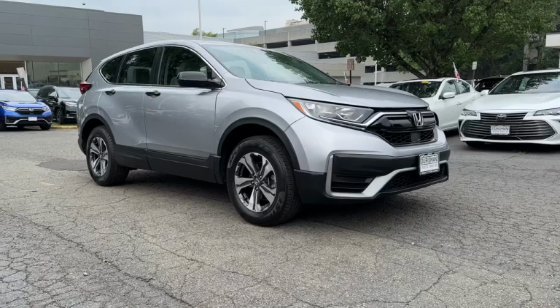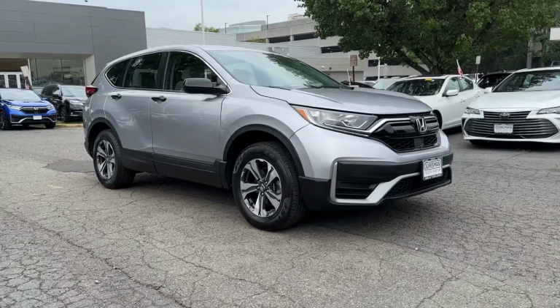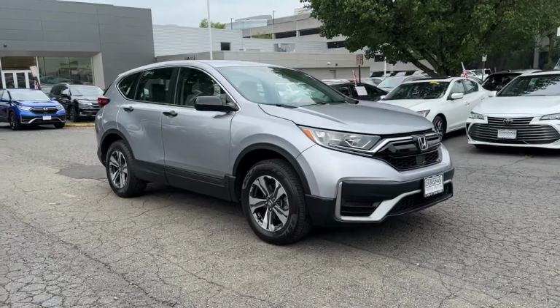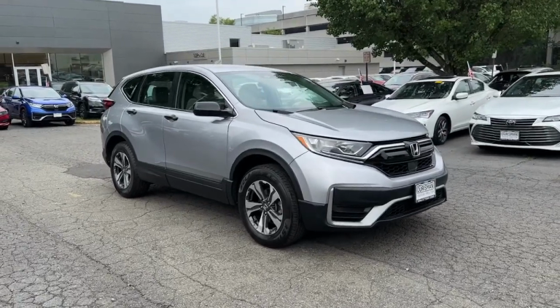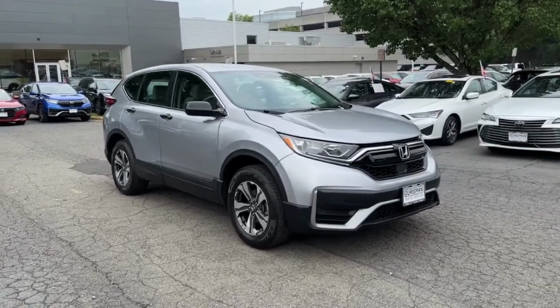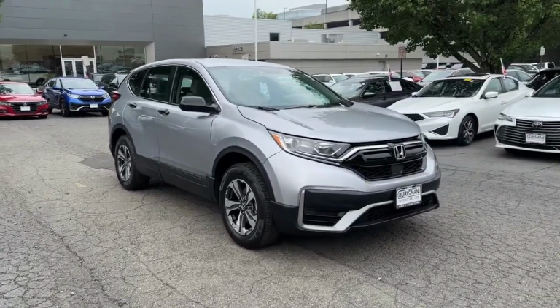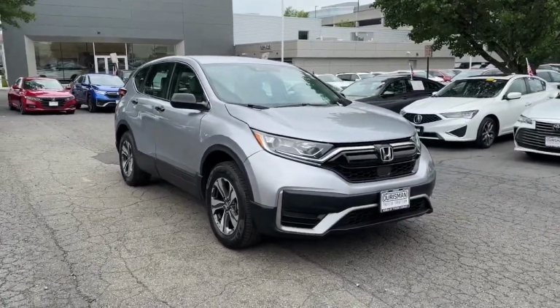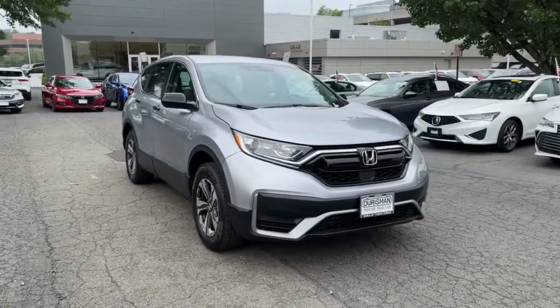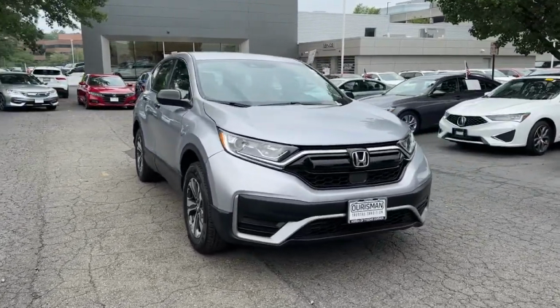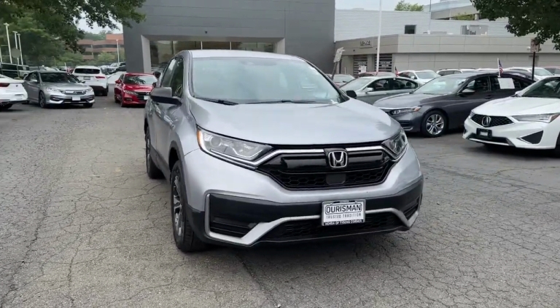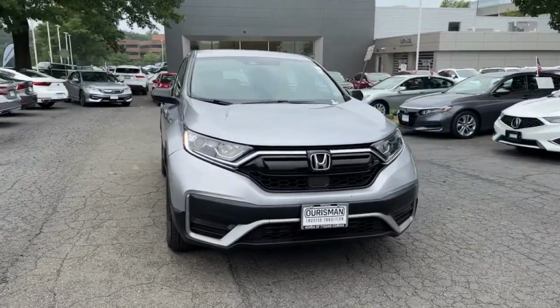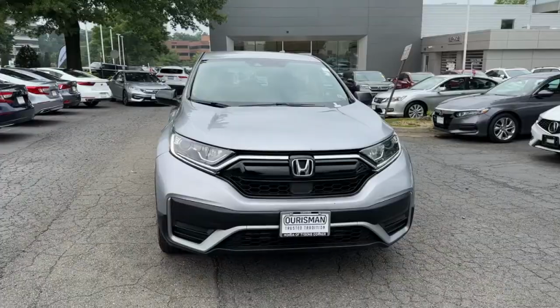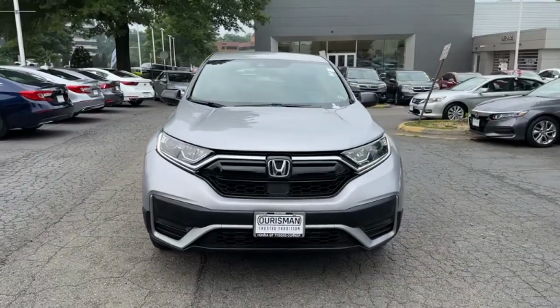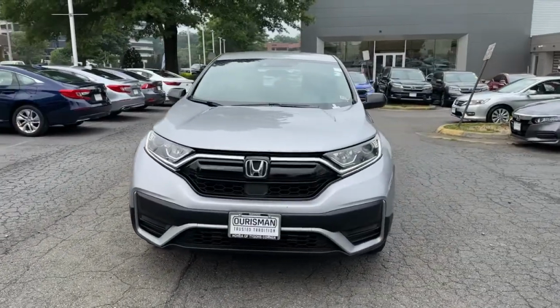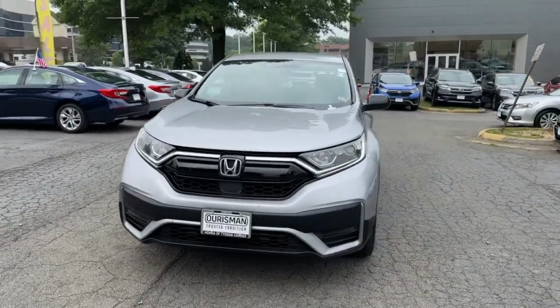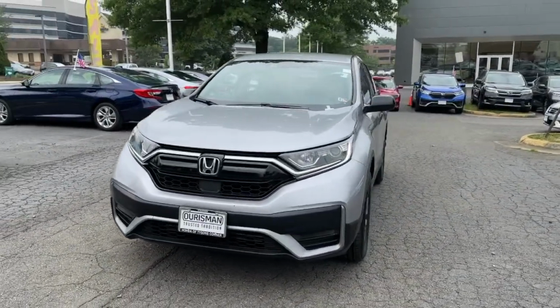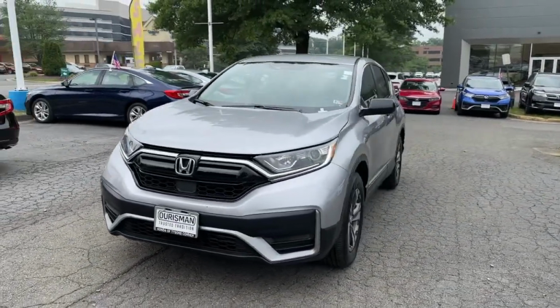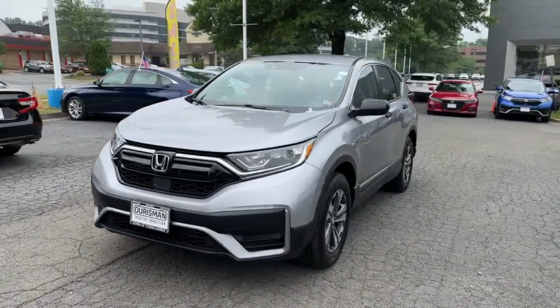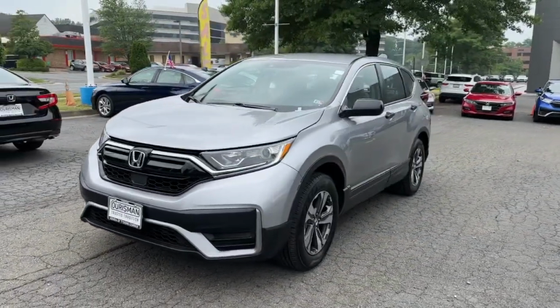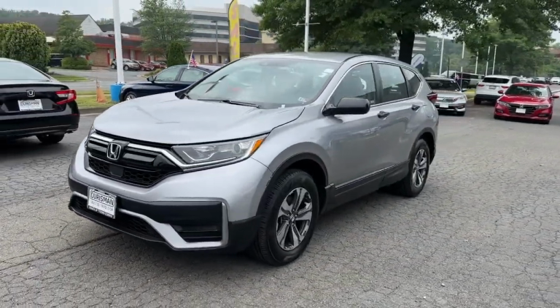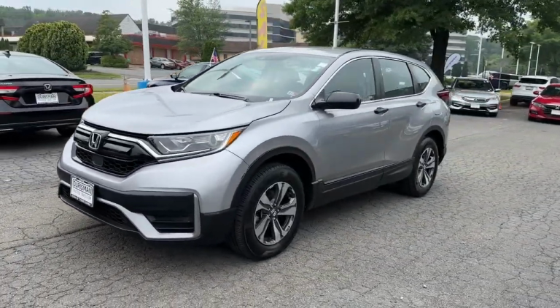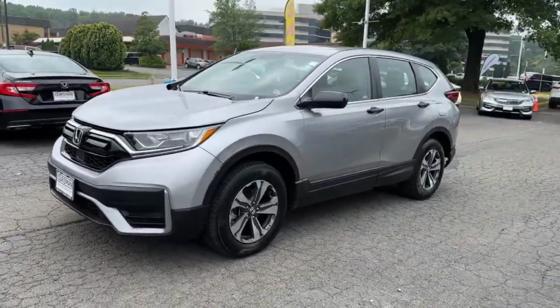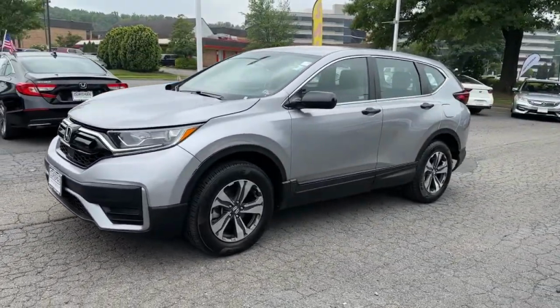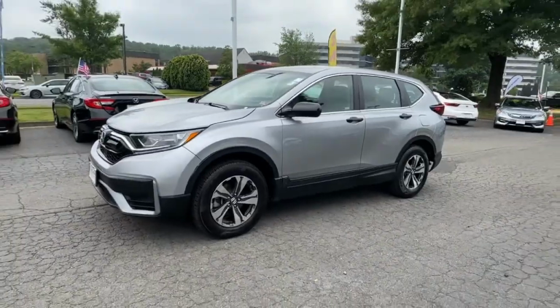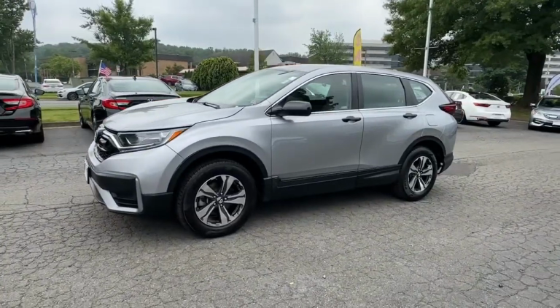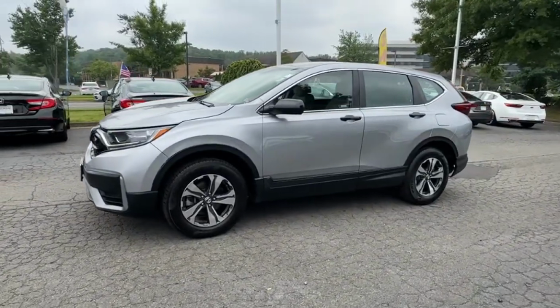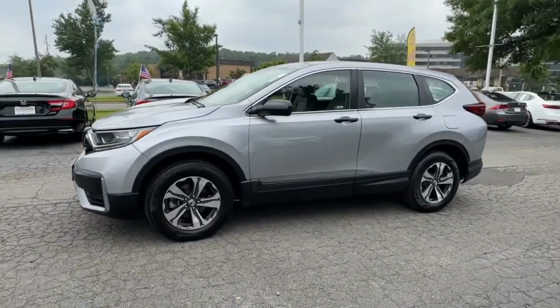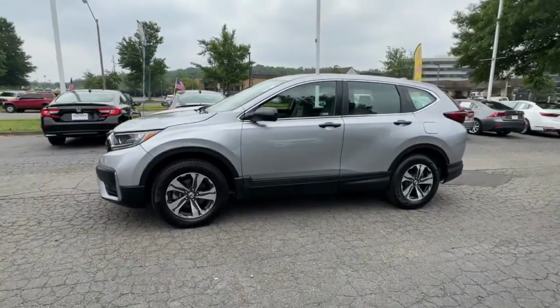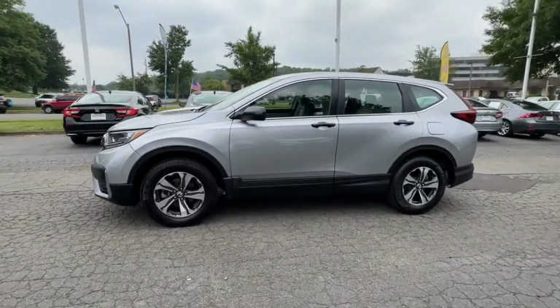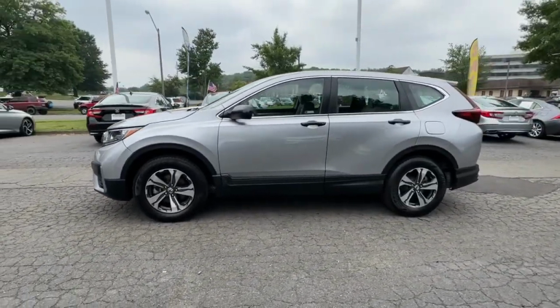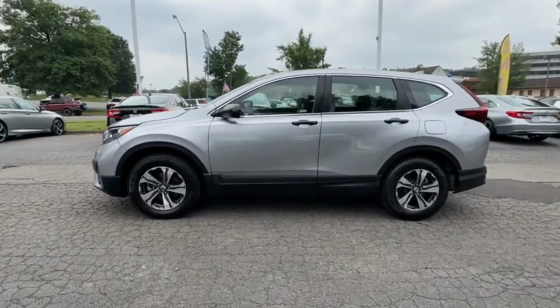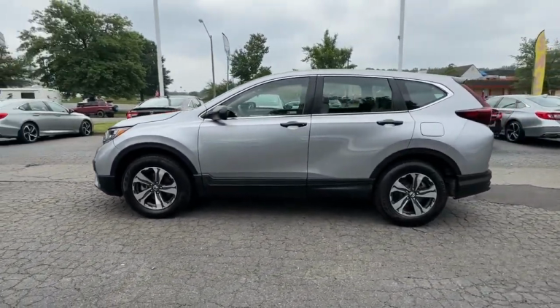You're gonna love the 2021 Honda CR-V. With less than 50,000 miles on the odometer, this vehicle stands out from the rest. Take a closer look at this stylish and up-for-anything CR-V.